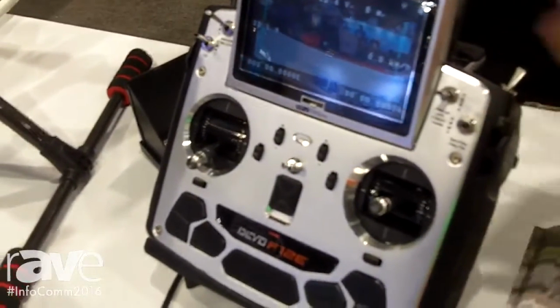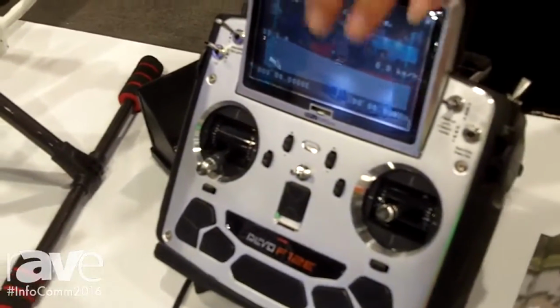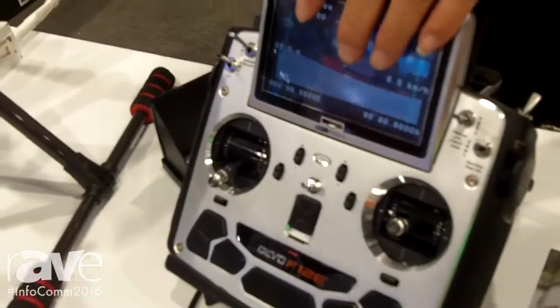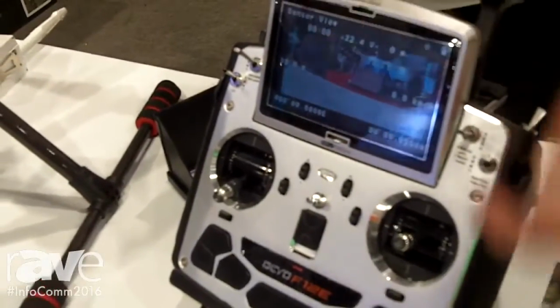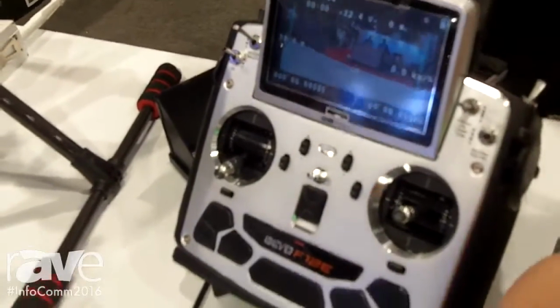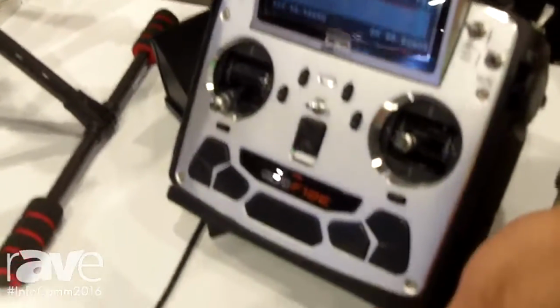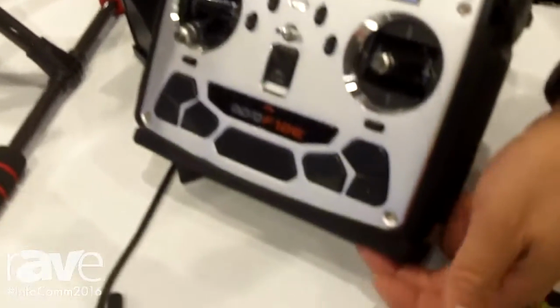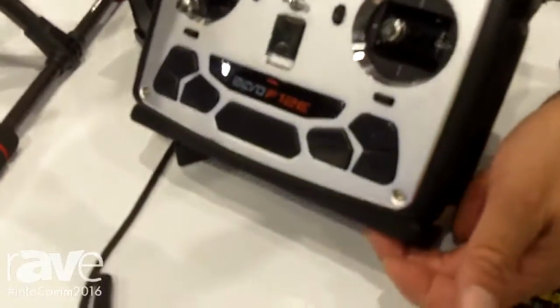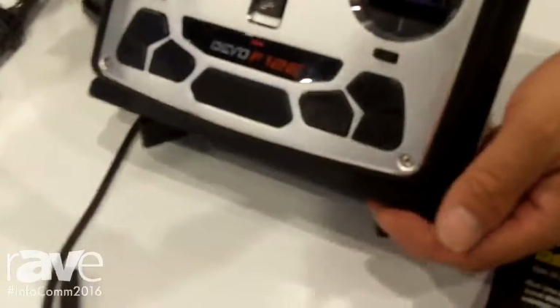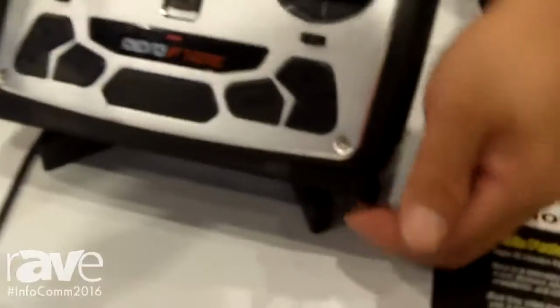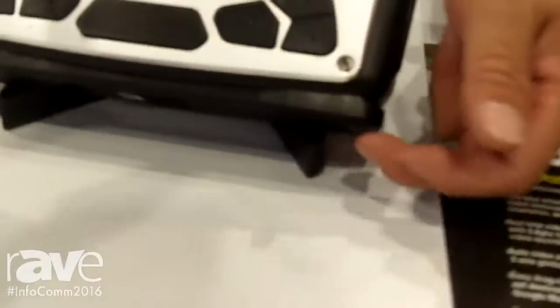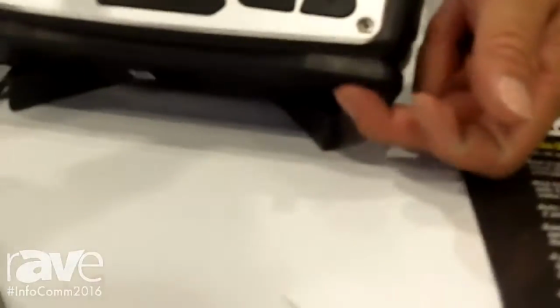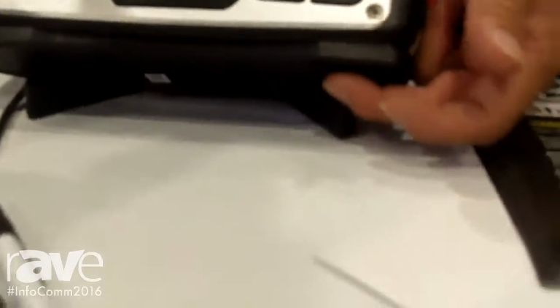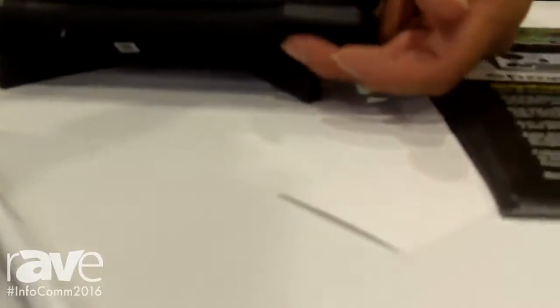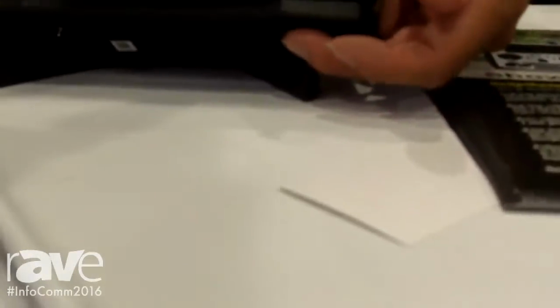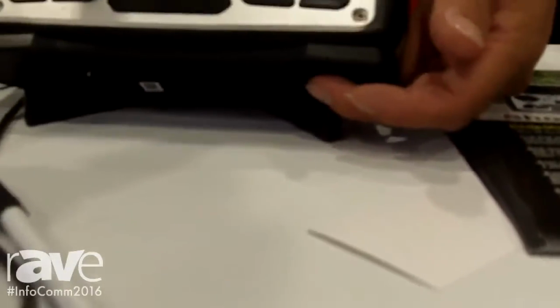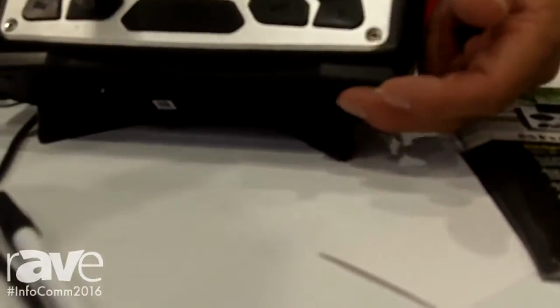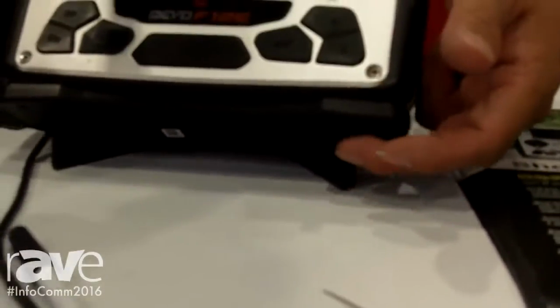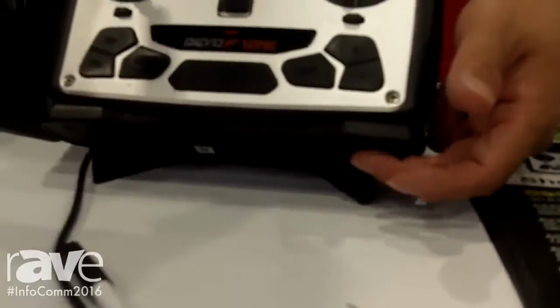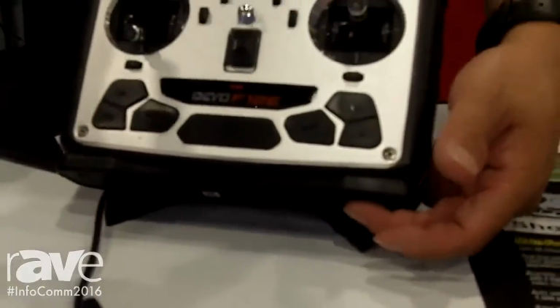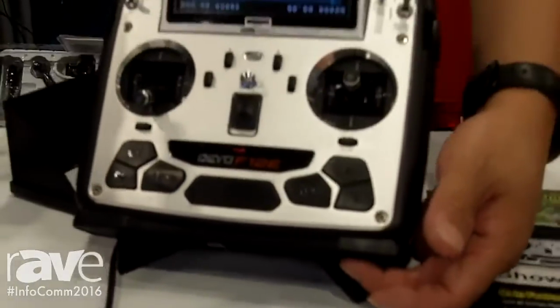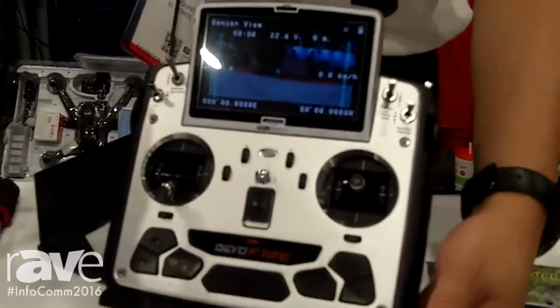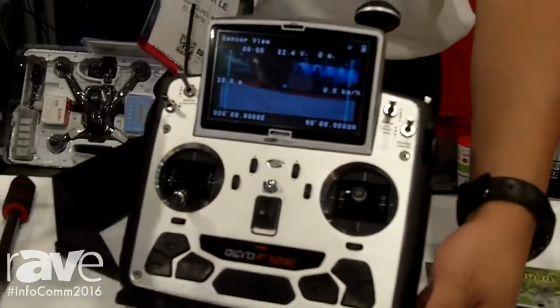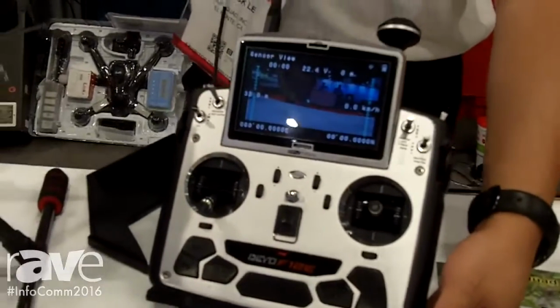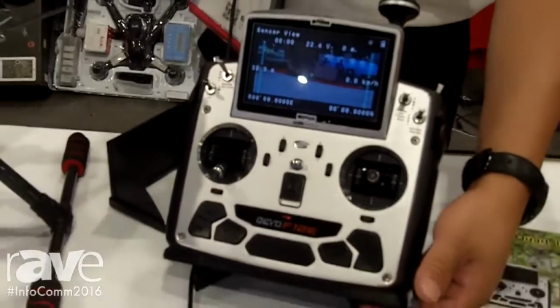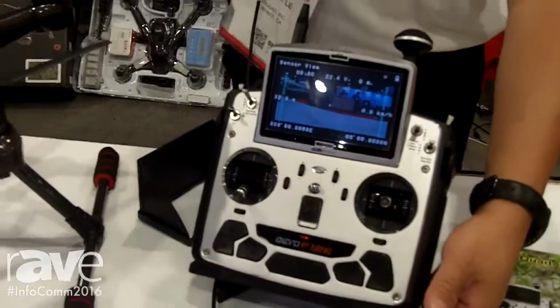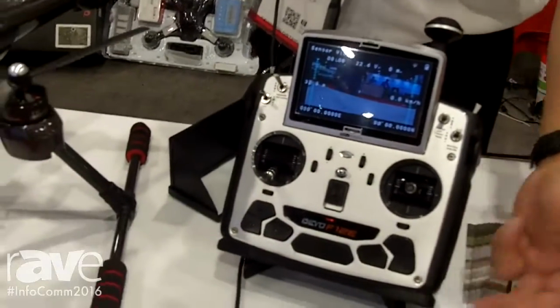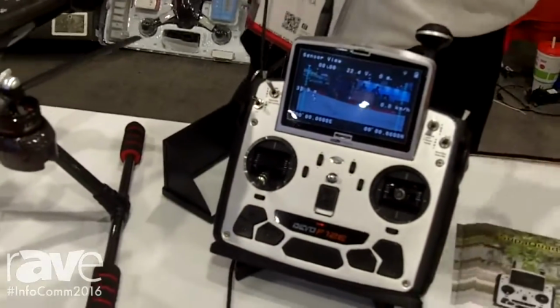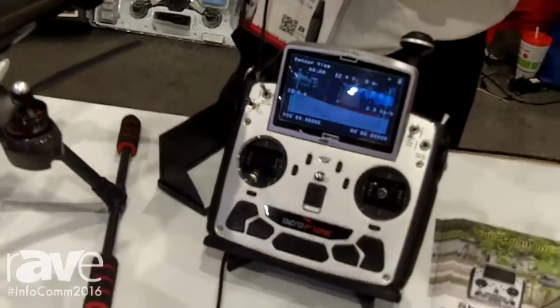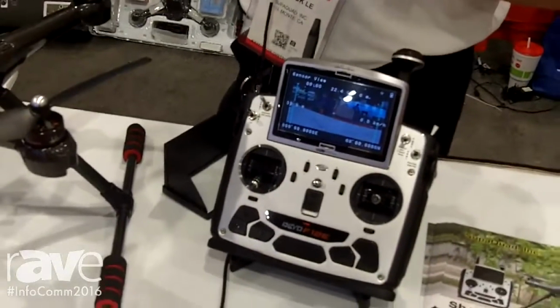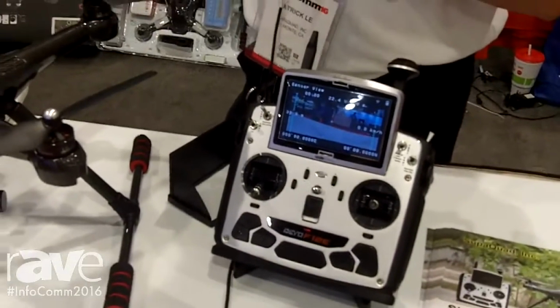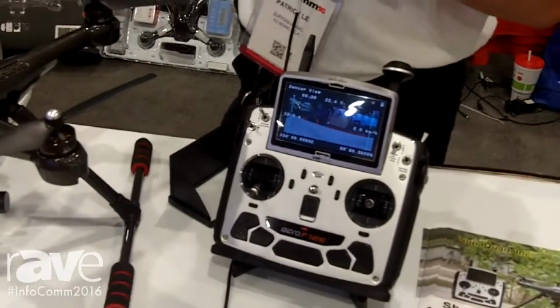This controller also has an output on the bottom, so you are able to run the output of the video to your big screen monitors, external goggles, or wherever you want.